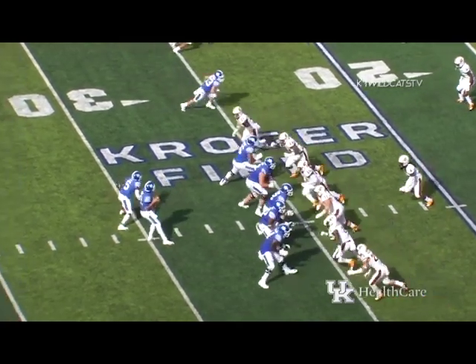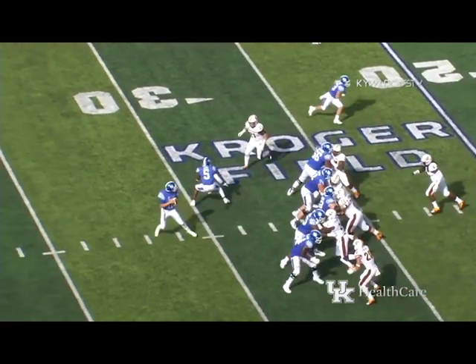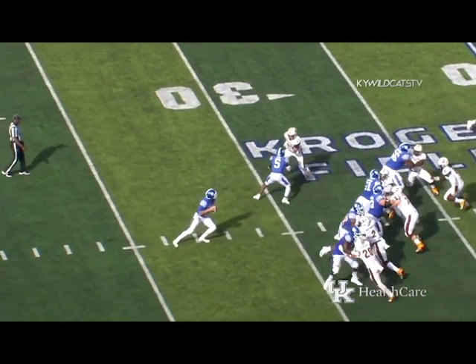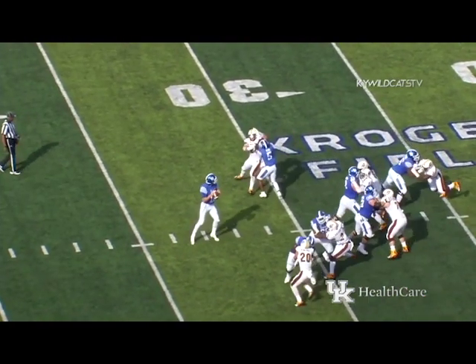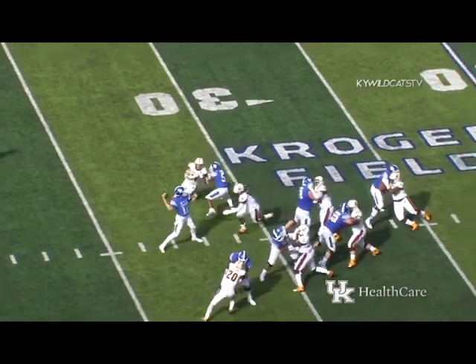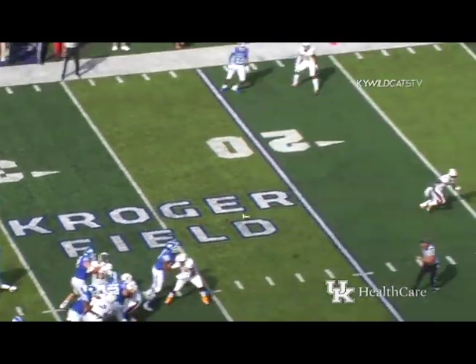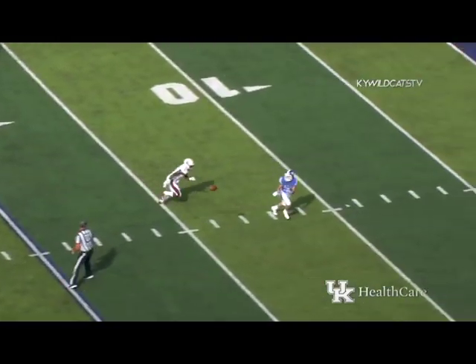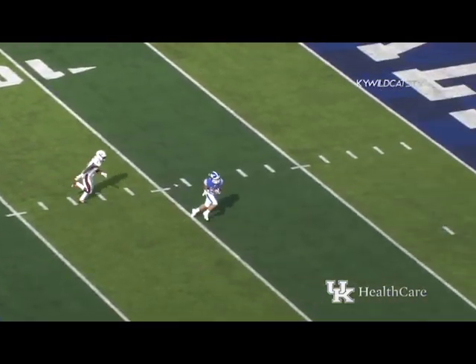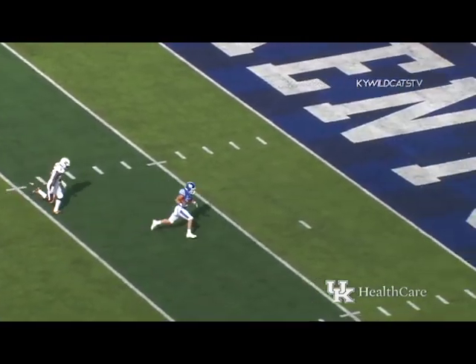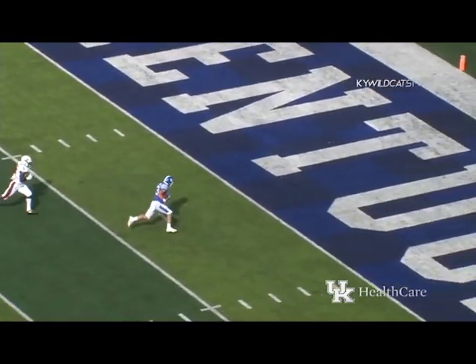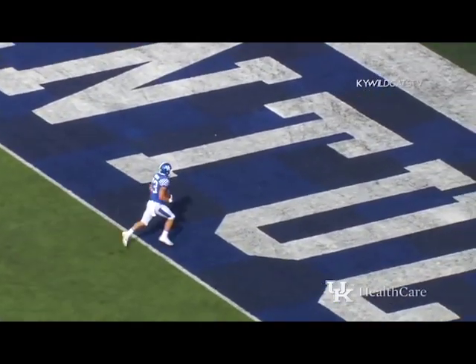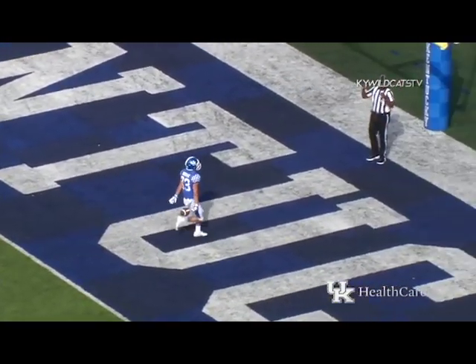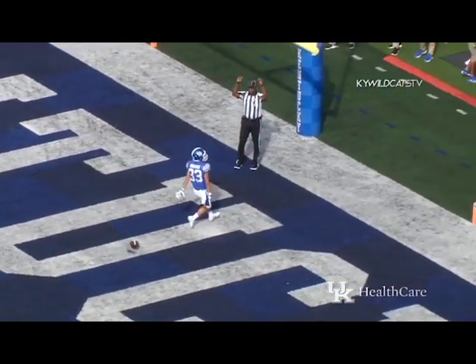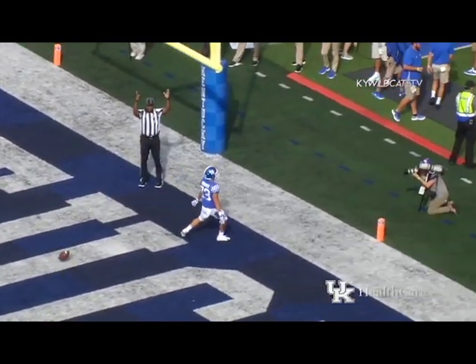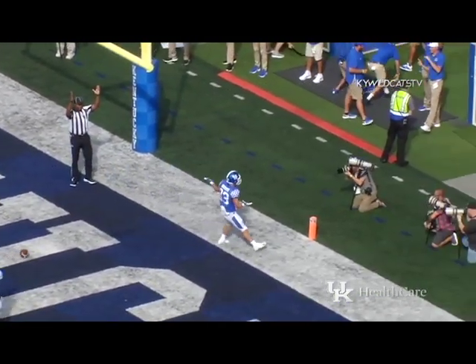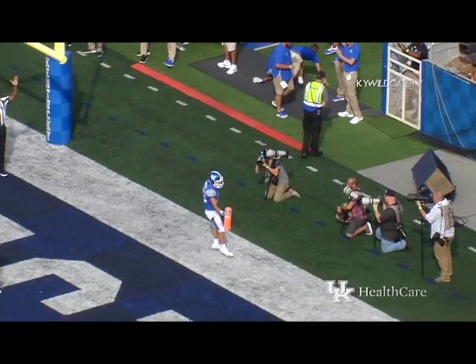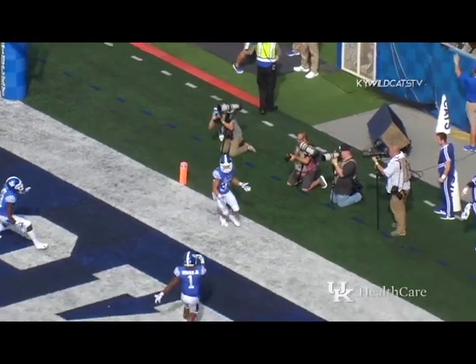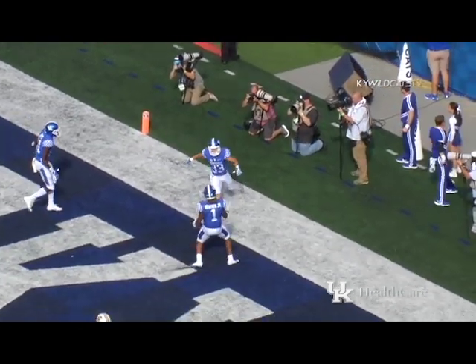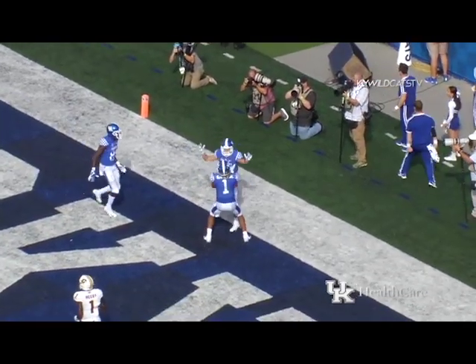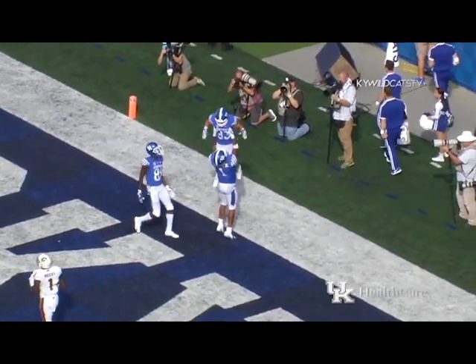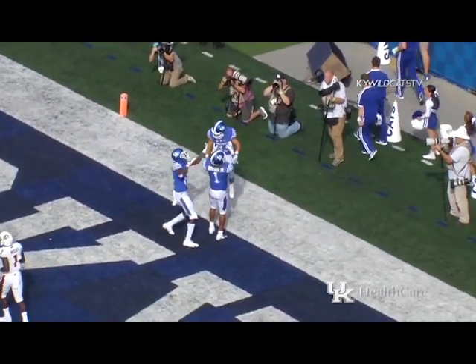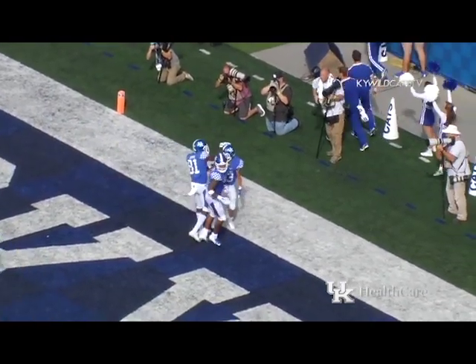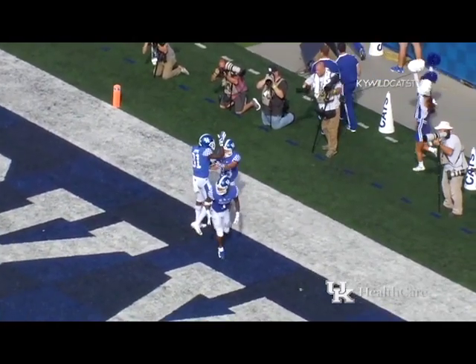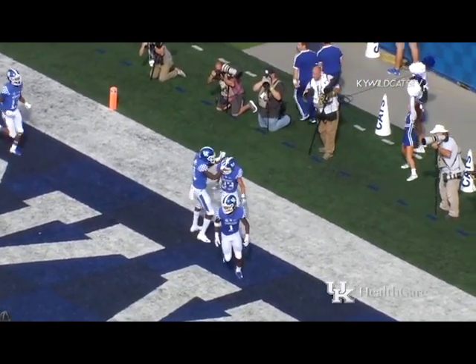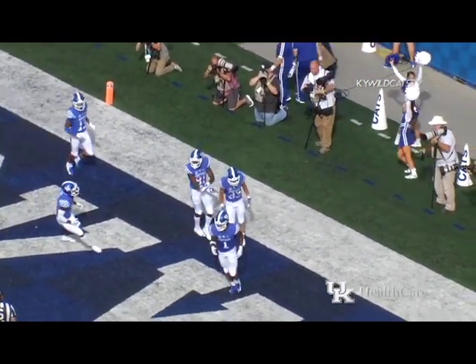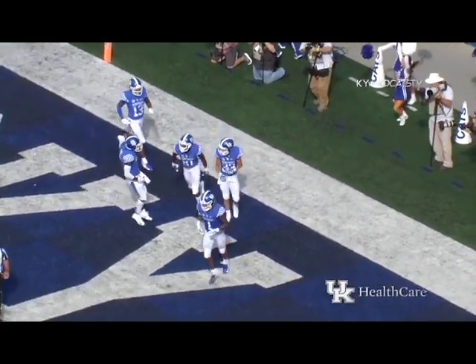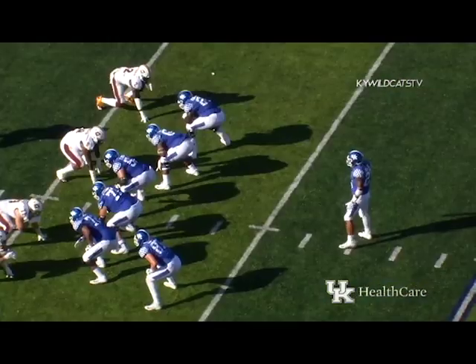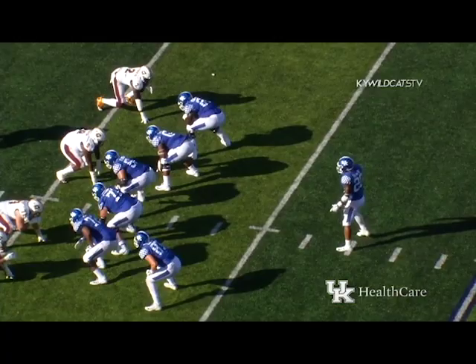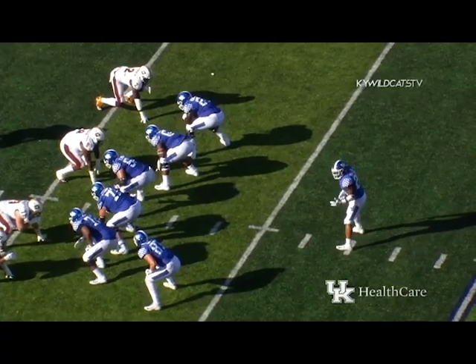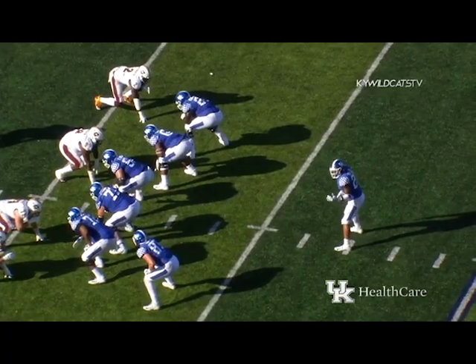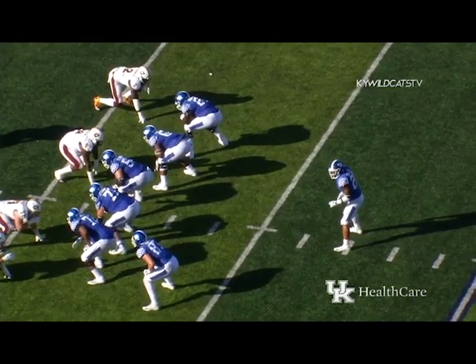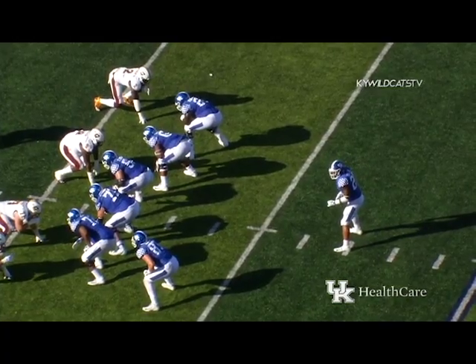Hoke out of the shotgun, Central Michigan showing blitz off the edges. See if Kentucky can pick it up — here they come. Hoke hit as he throws over the middle — it's going to be a touchdown! Damon Bouvier, touchdown Kentucky! They picked up the blitz.